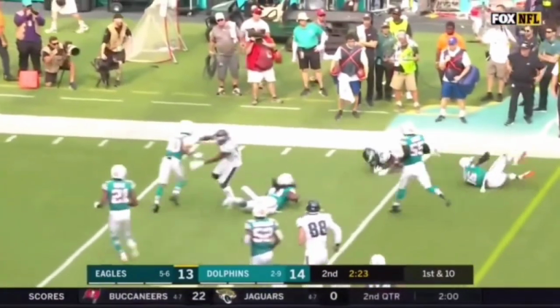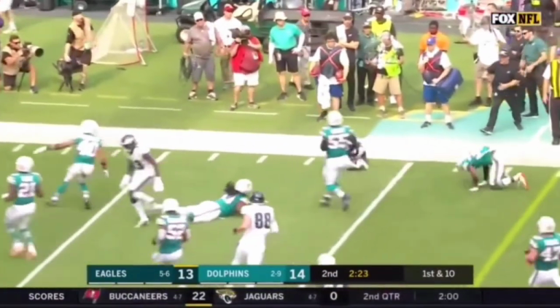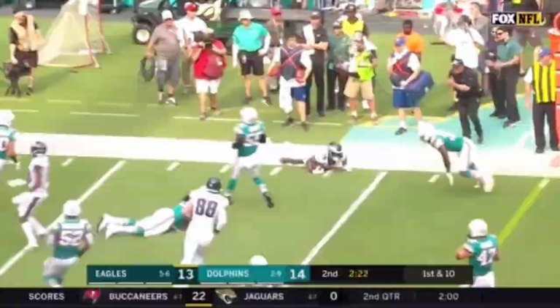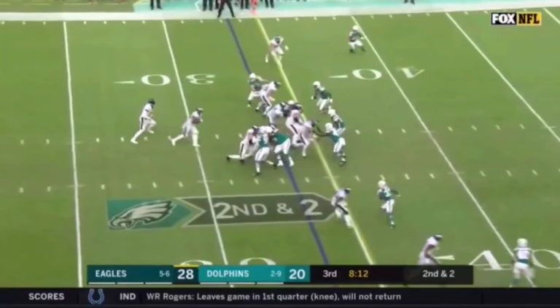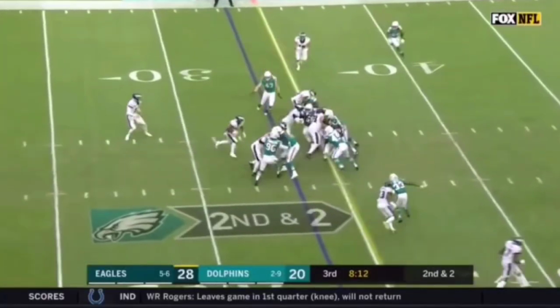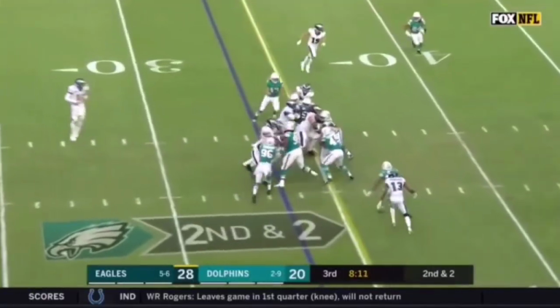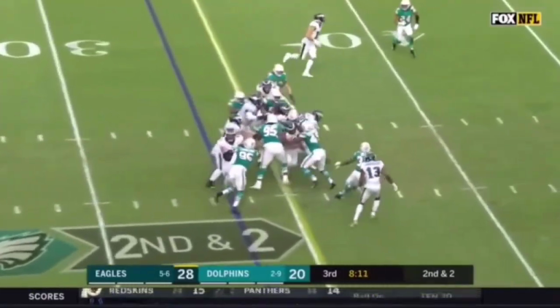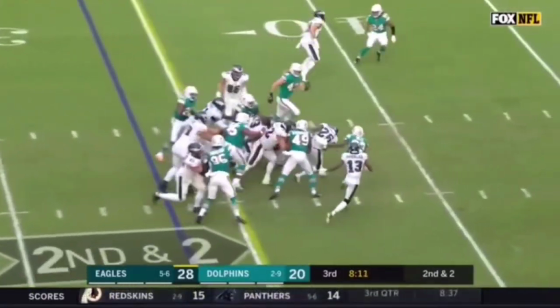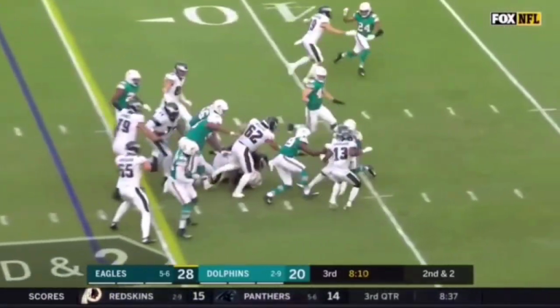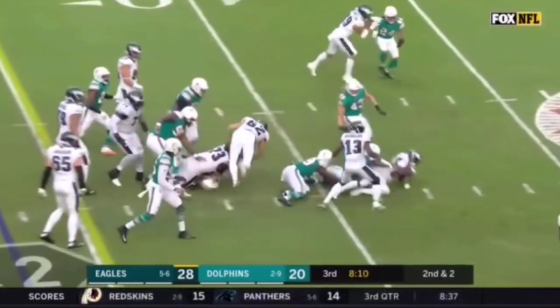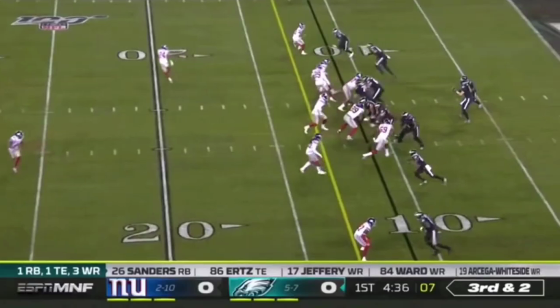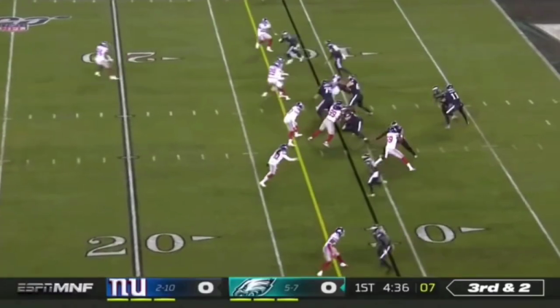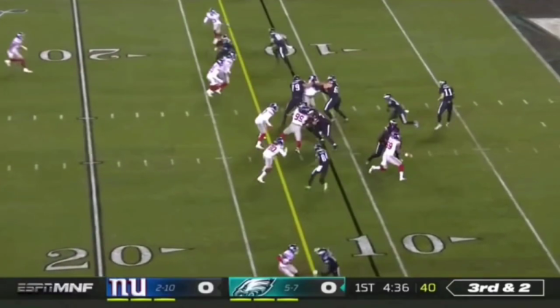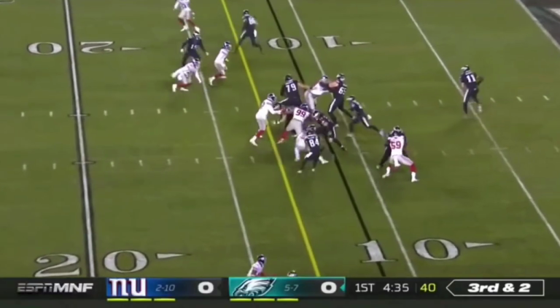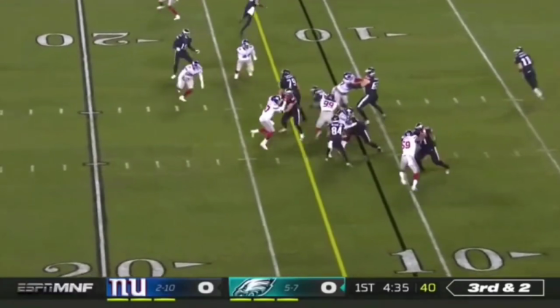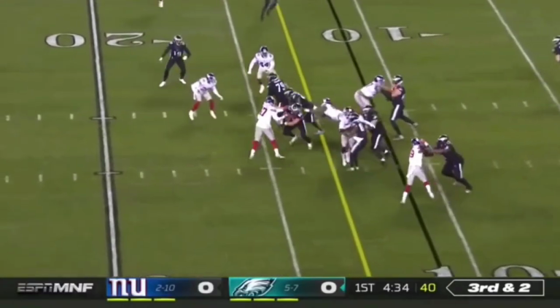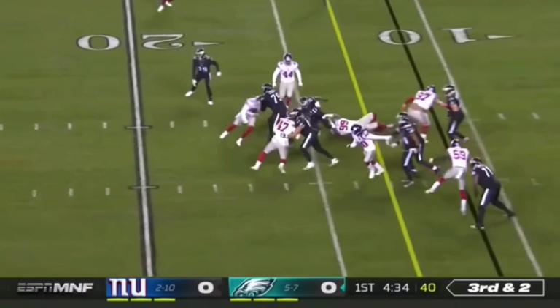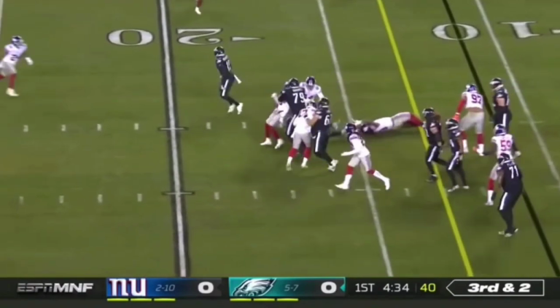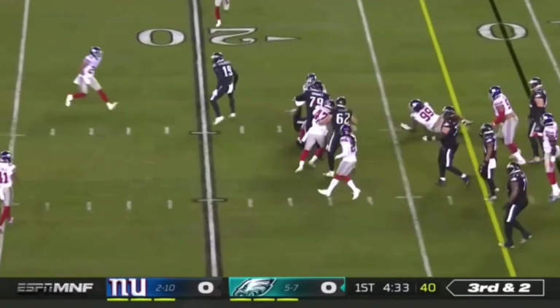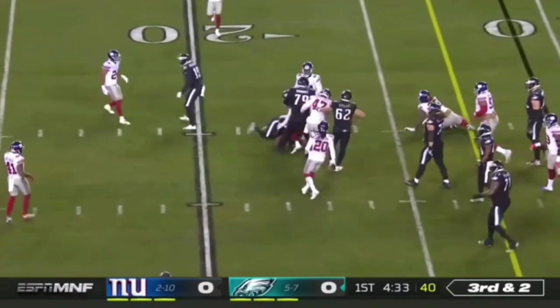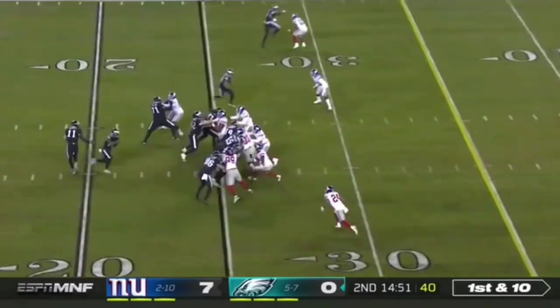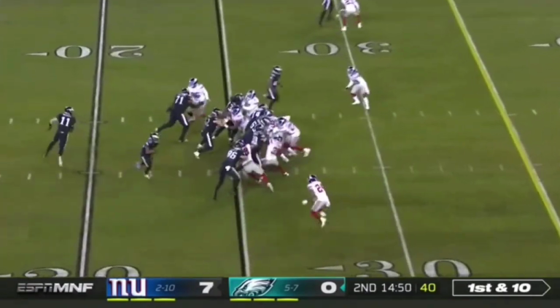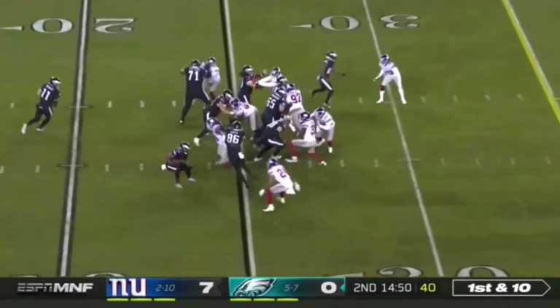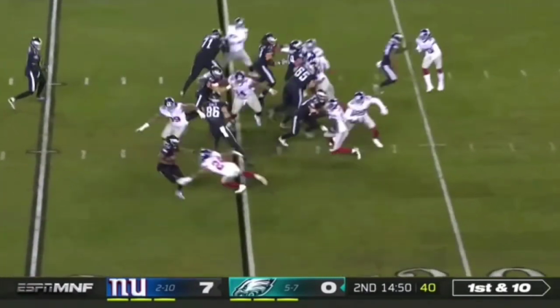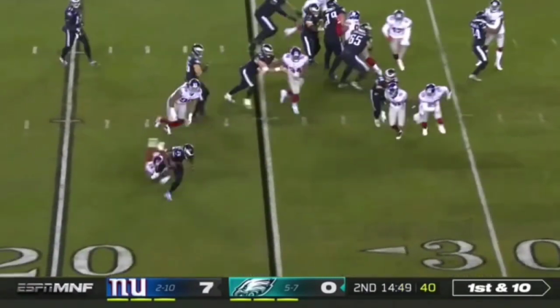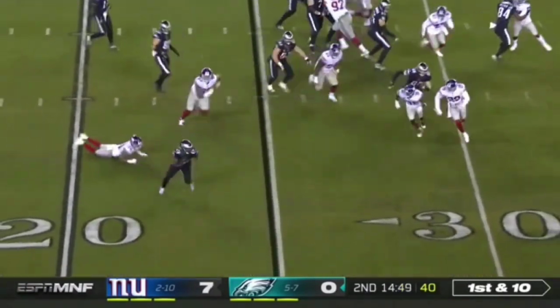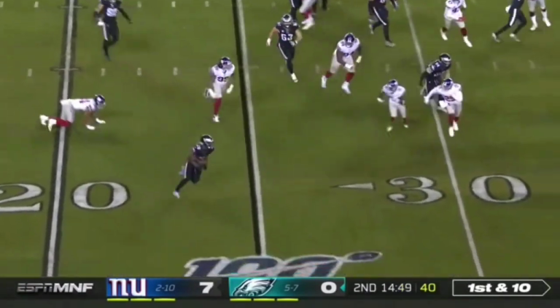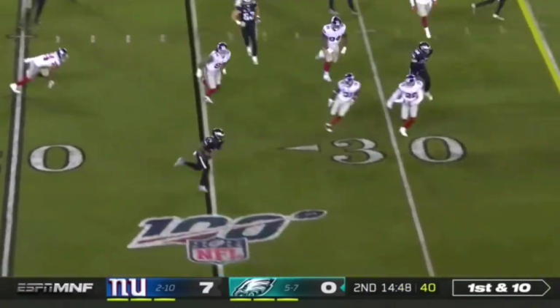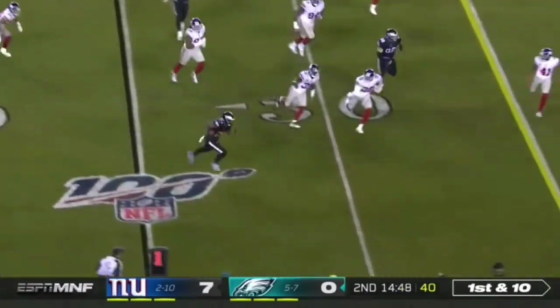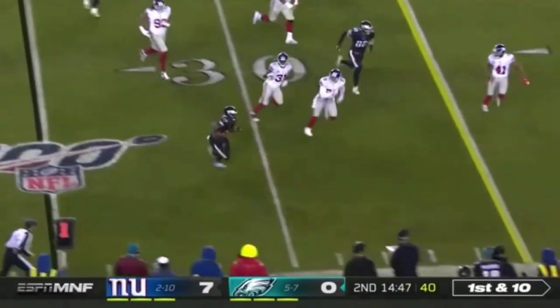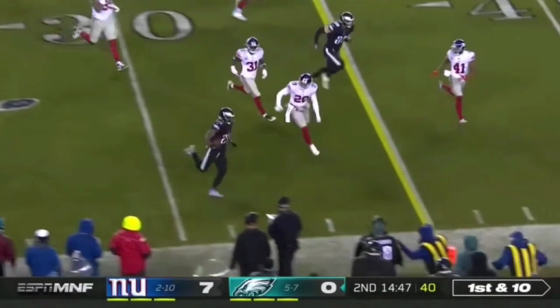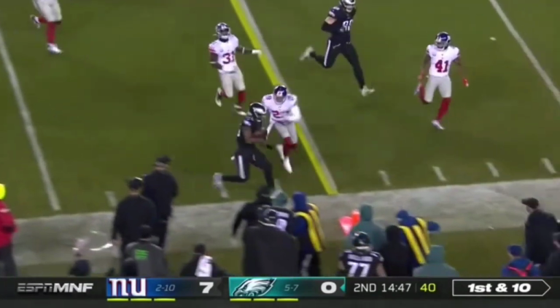Miles Sanders — the first team I've ever been around — that out is plenty. Here's third and two, and the handoff will get the first down as Miles Sanders is able to bounce it to the outside.